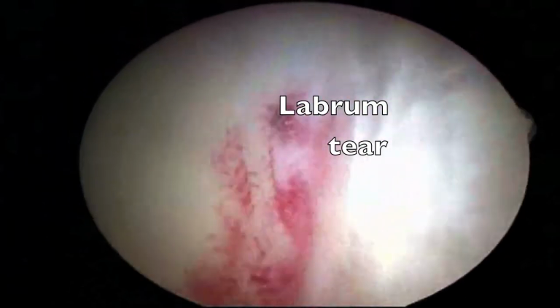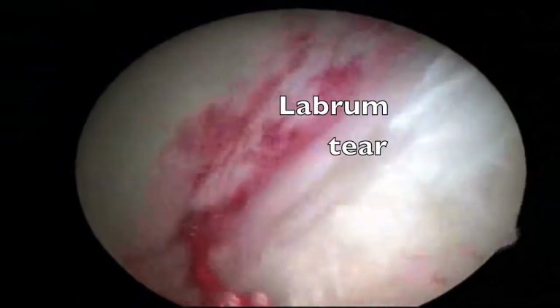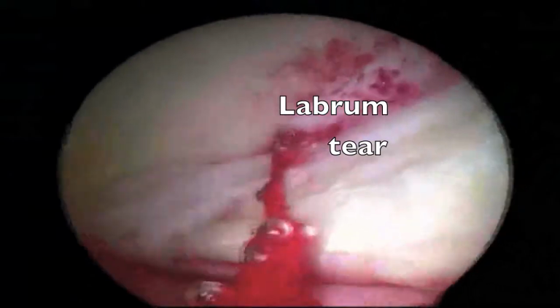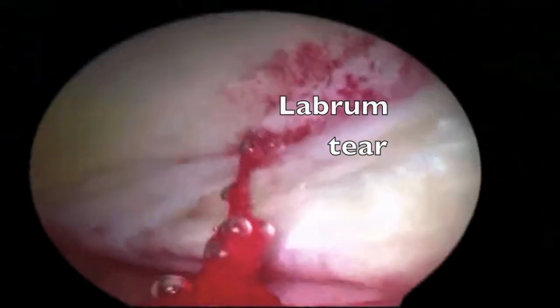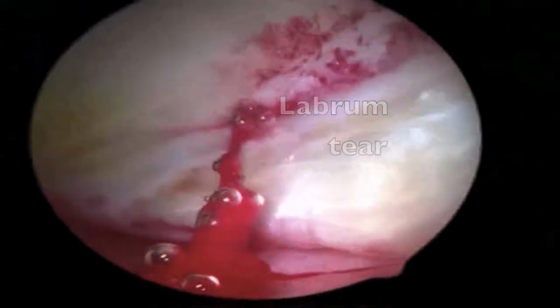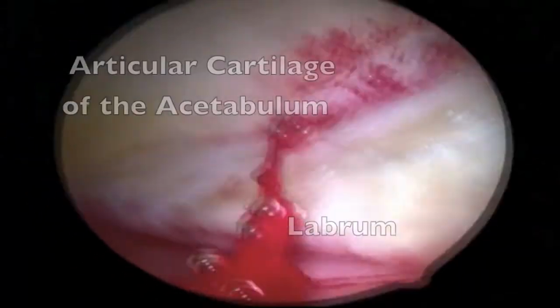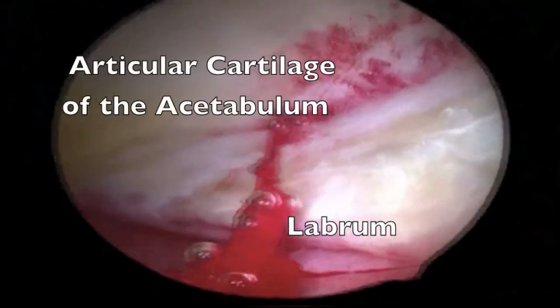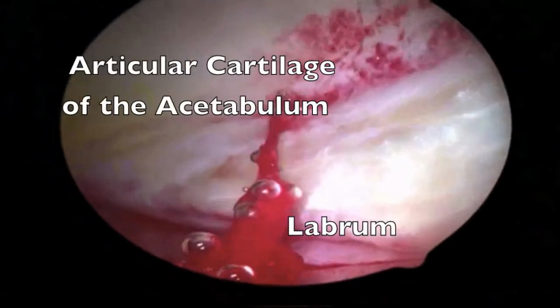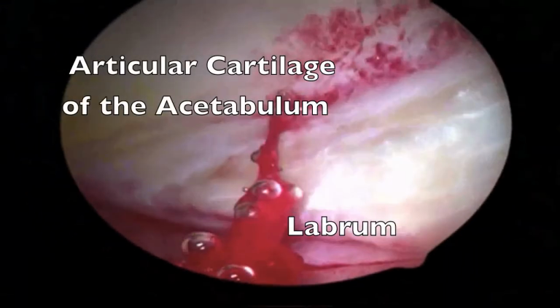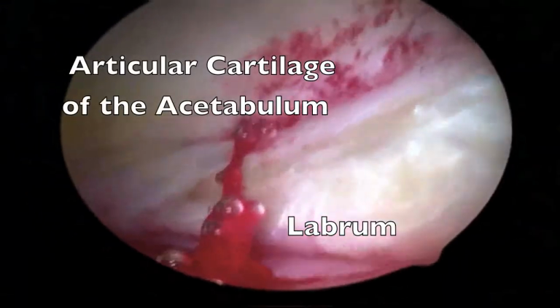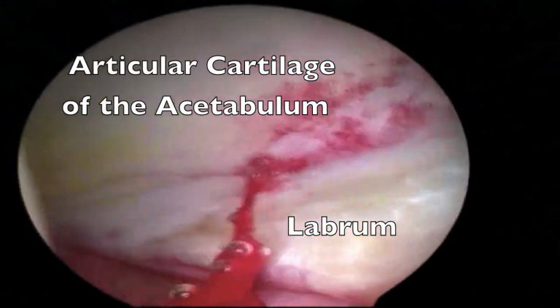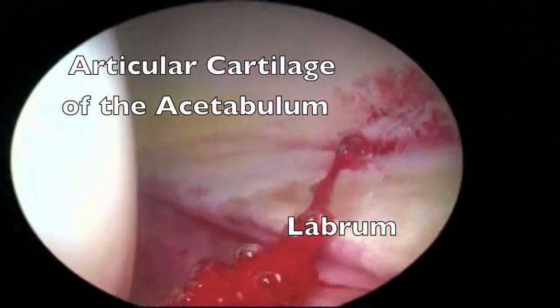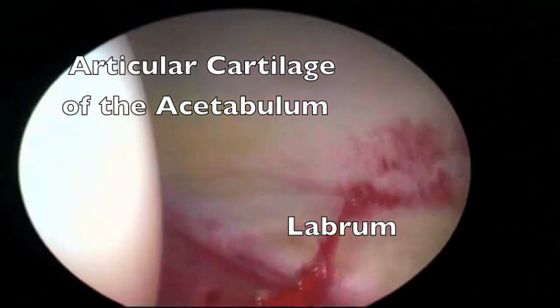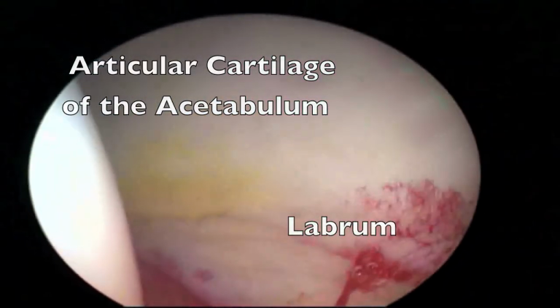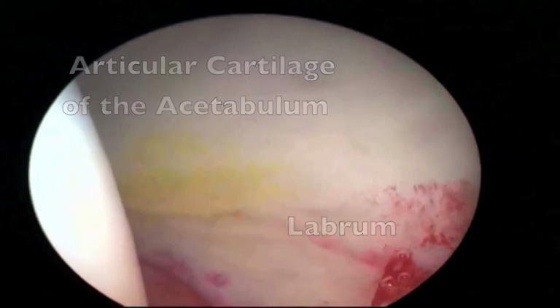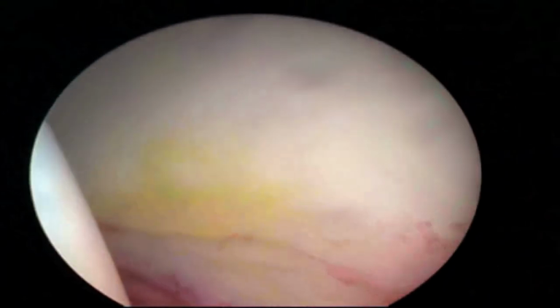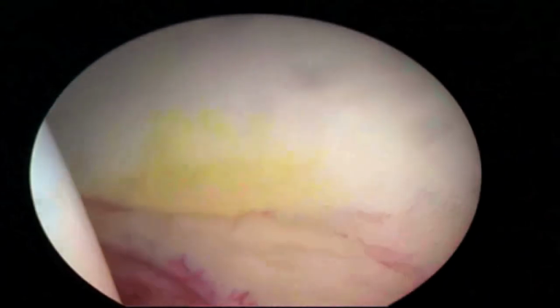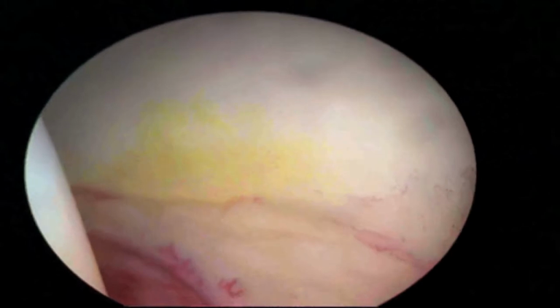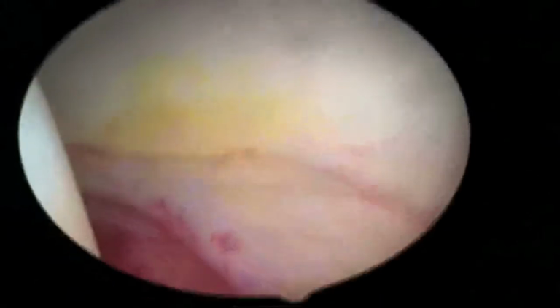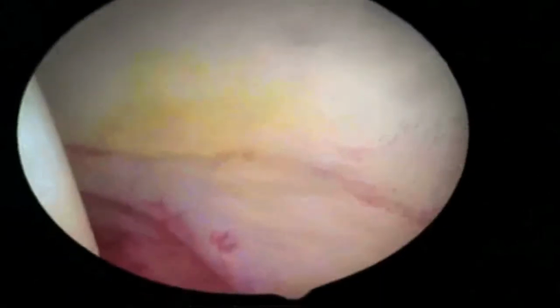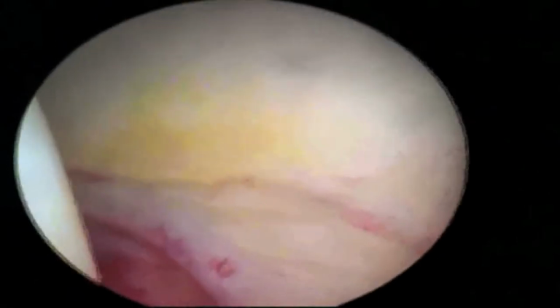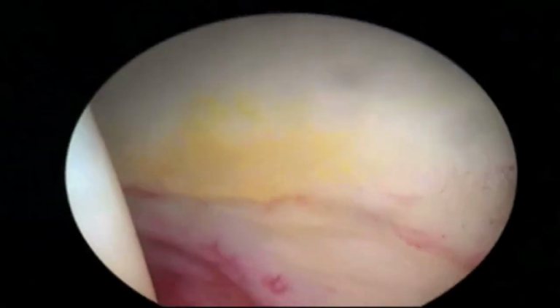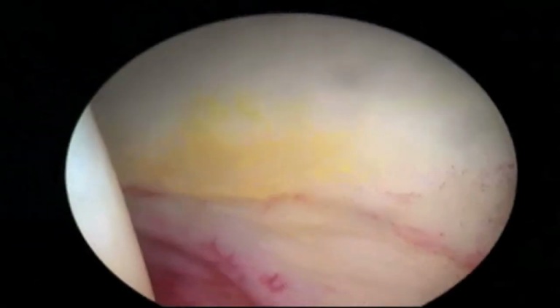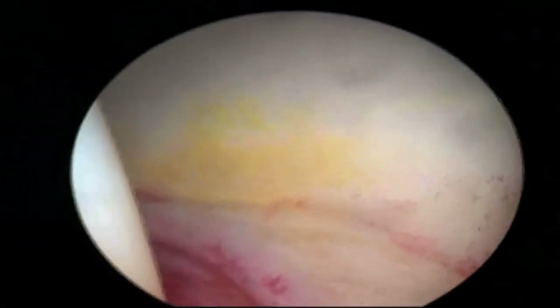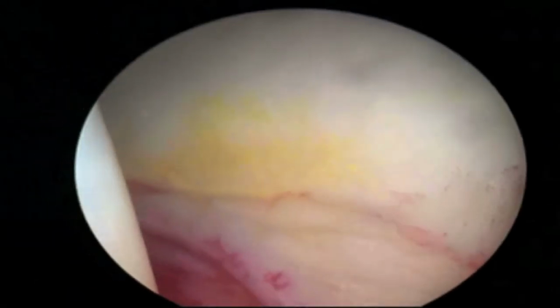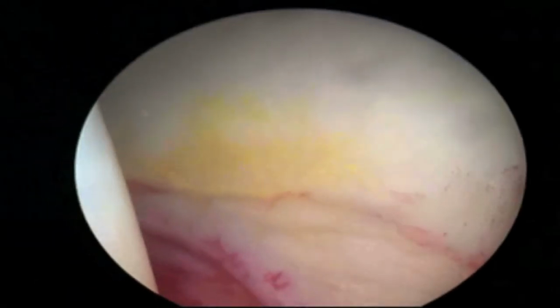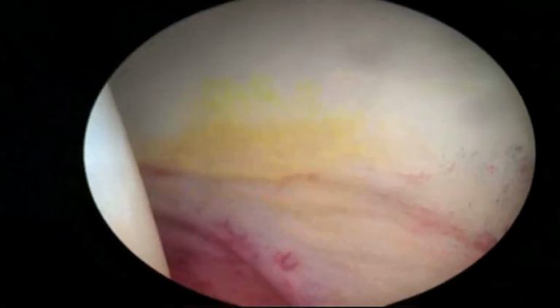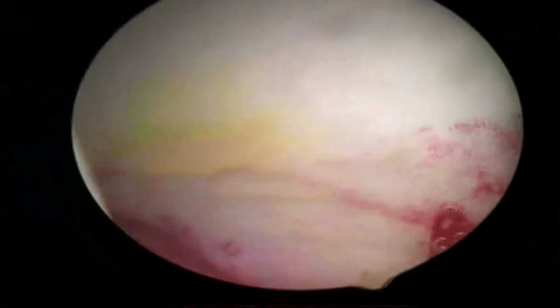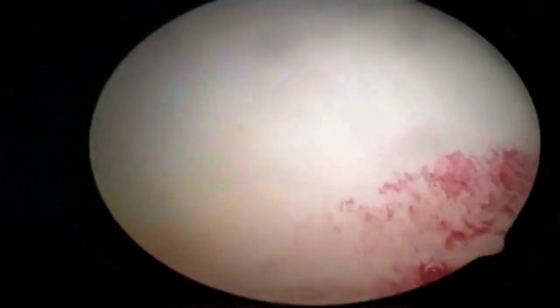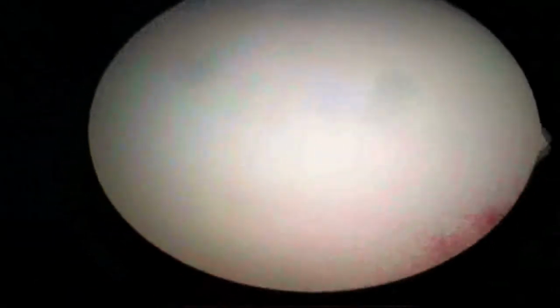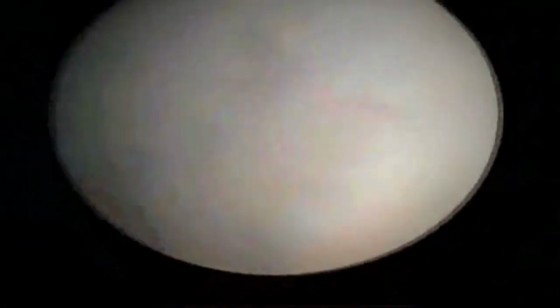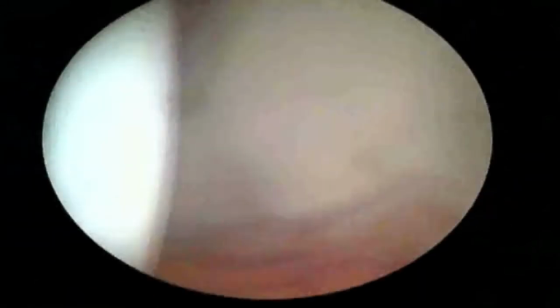Here we see a labrum tear as it extends around the corner. The labrum, which is typically immediately up against the articular cartilage, is well visualized.